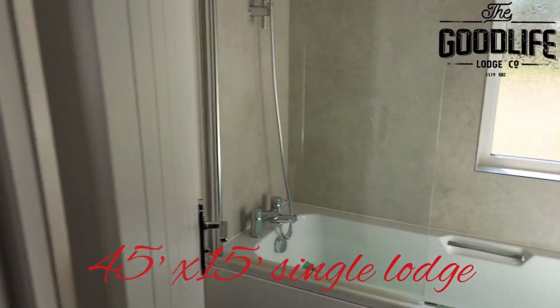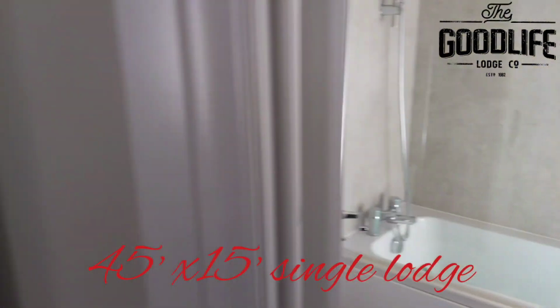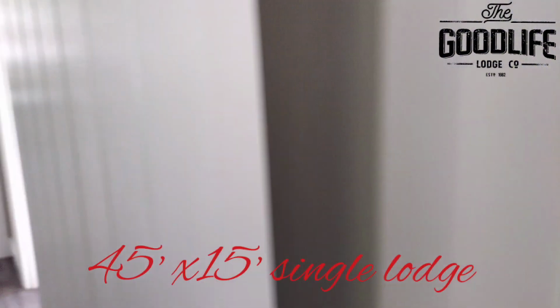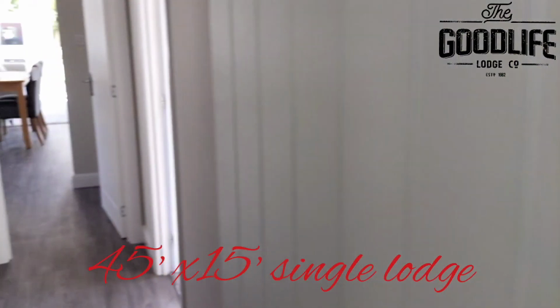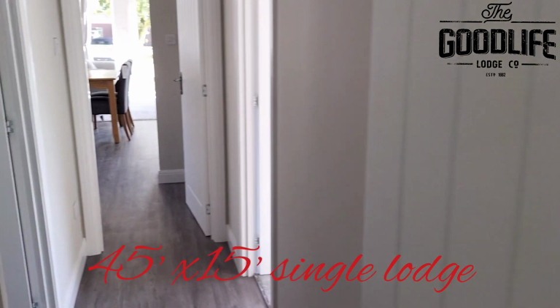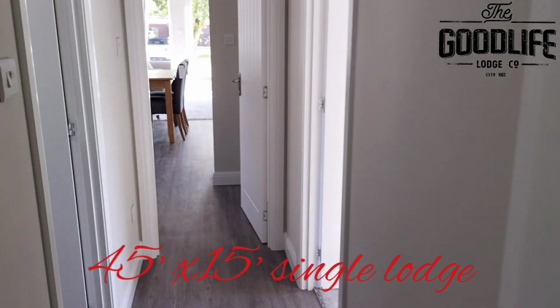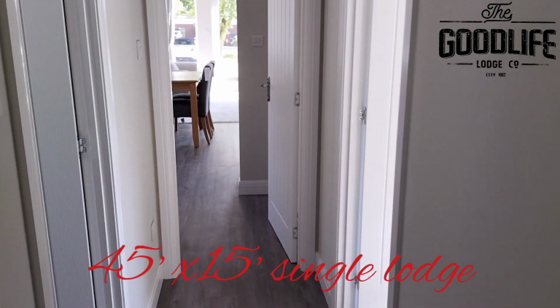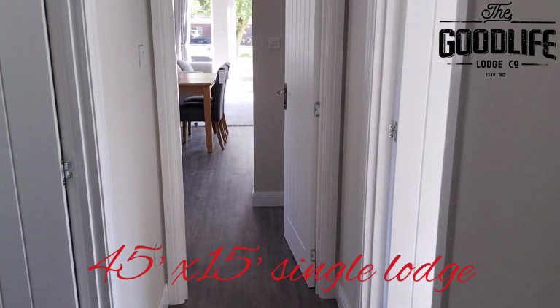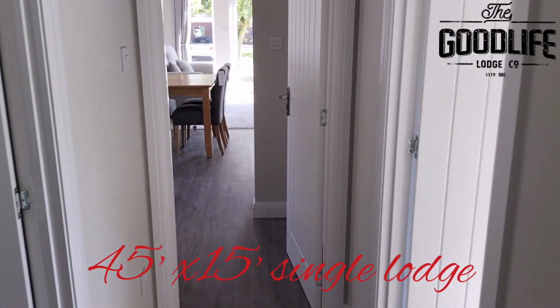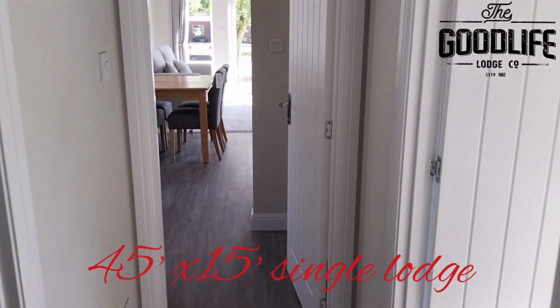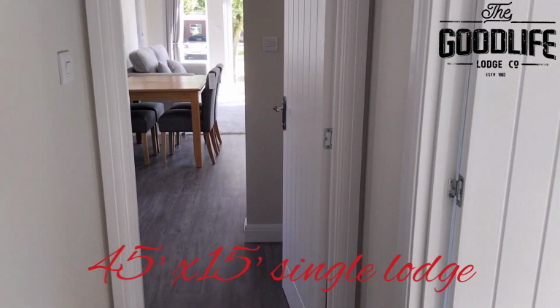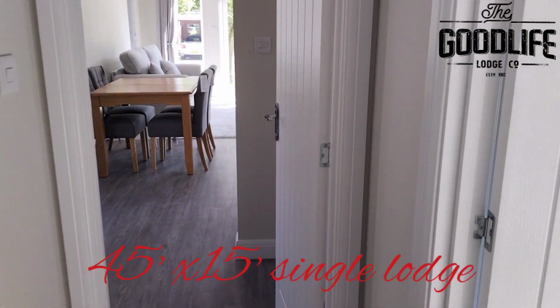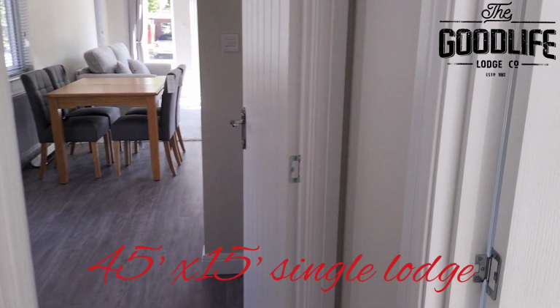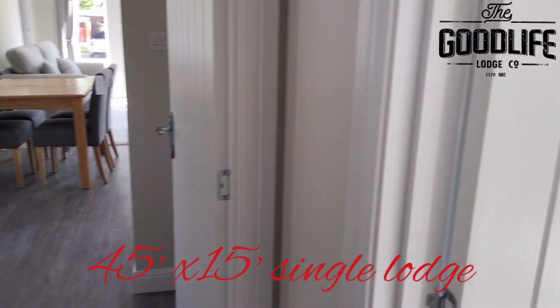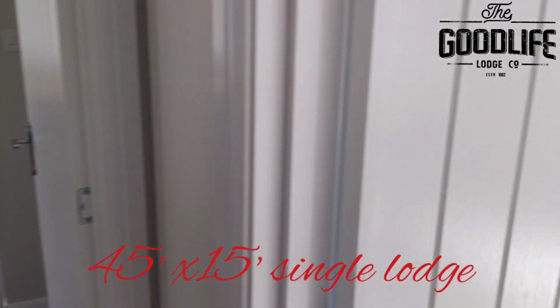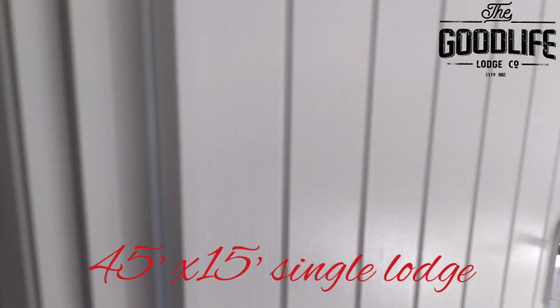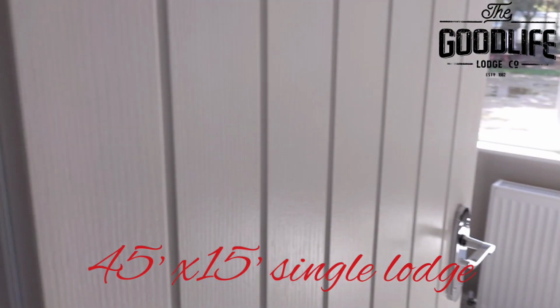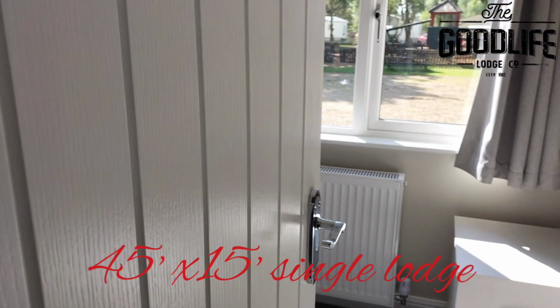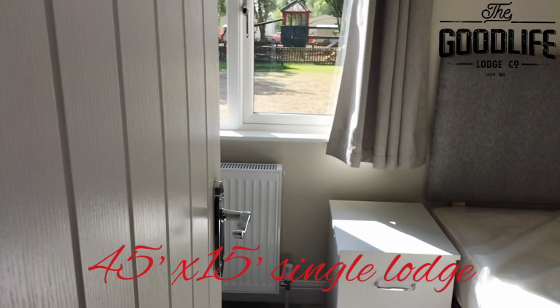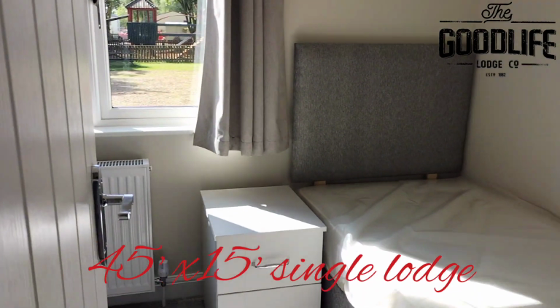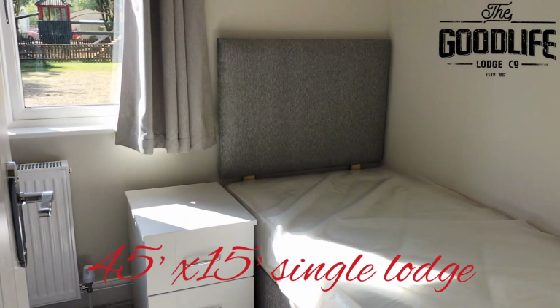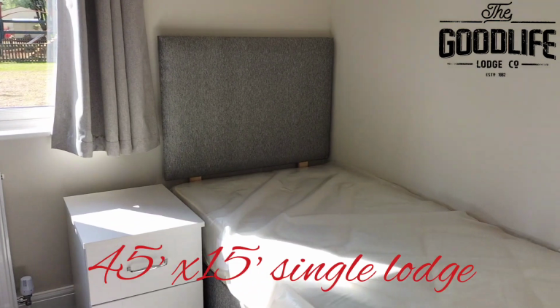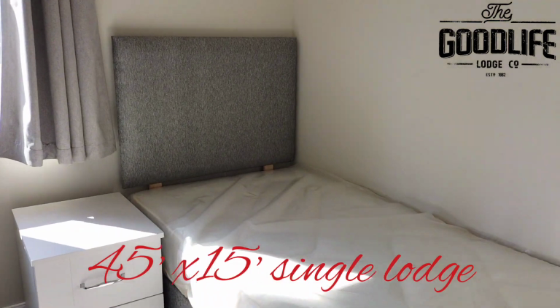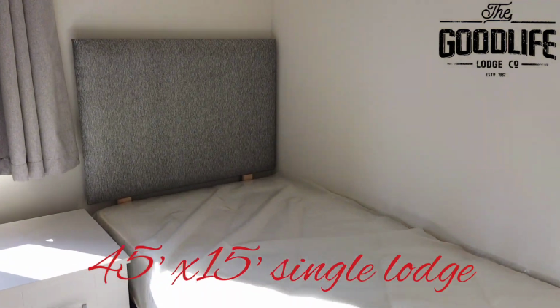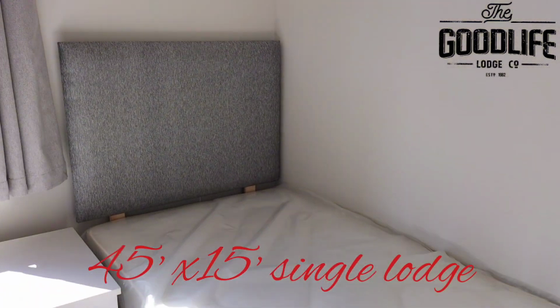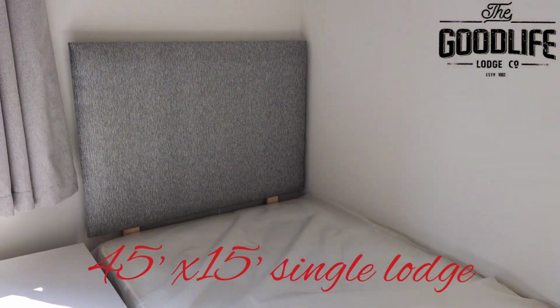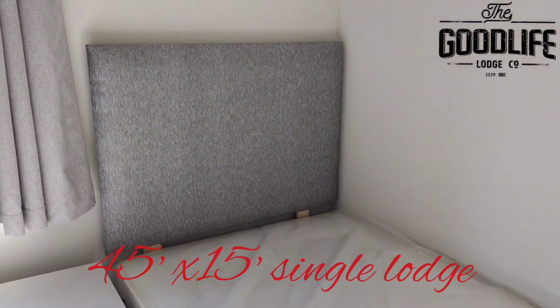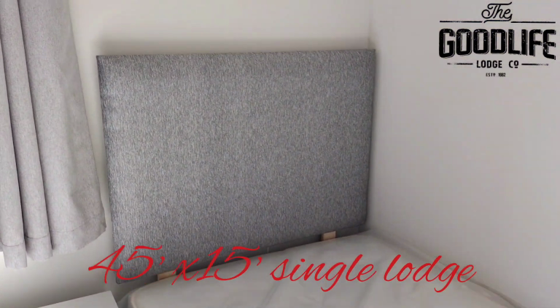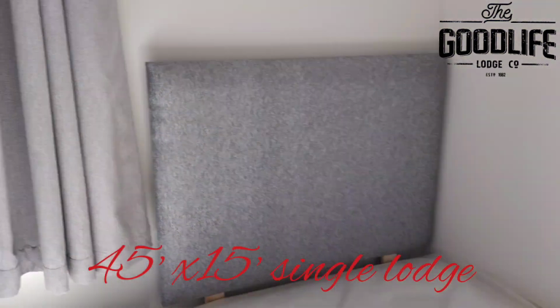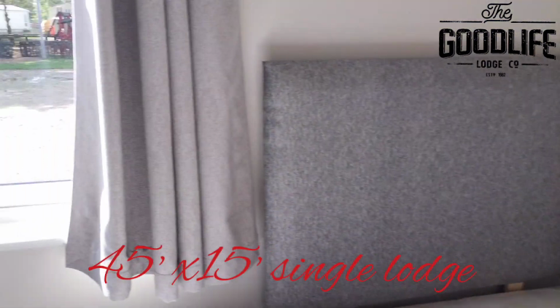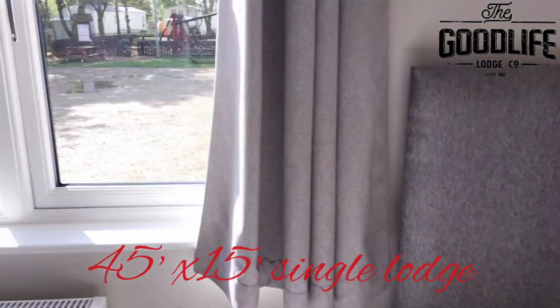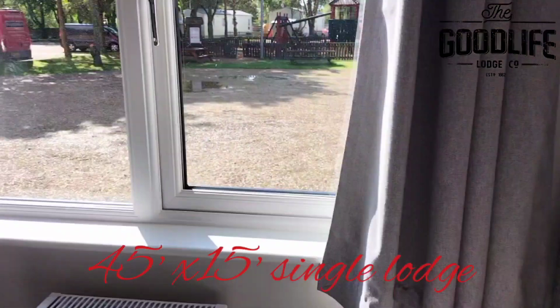The second bedroom is a twin bedroom with two single beds, bedside cabinets, and a single wardrobe.